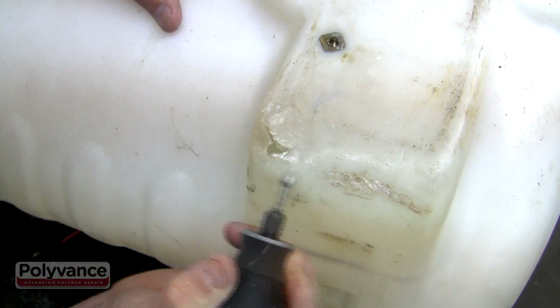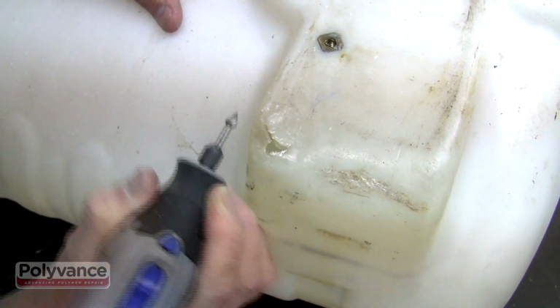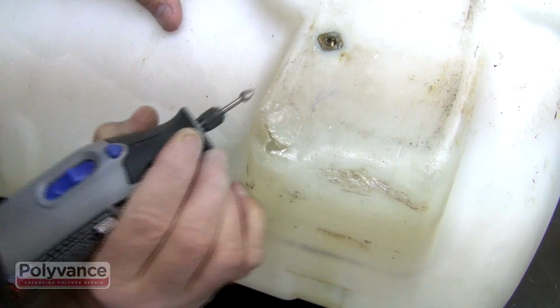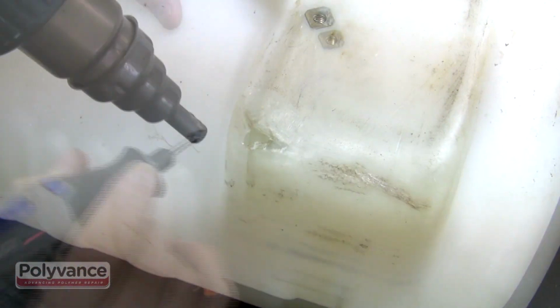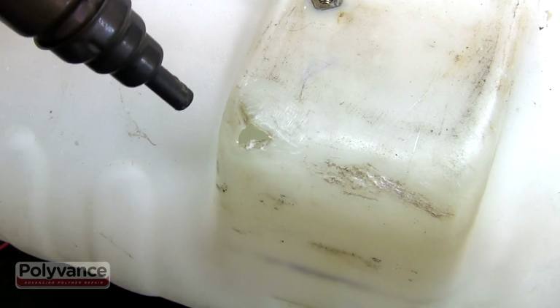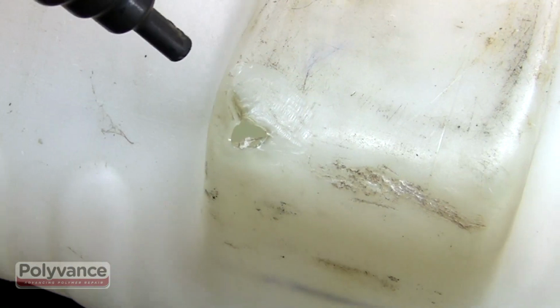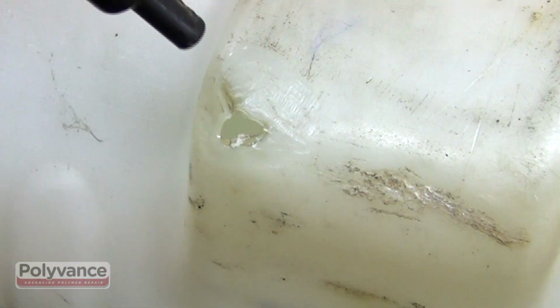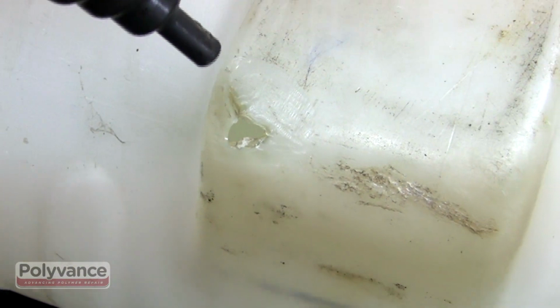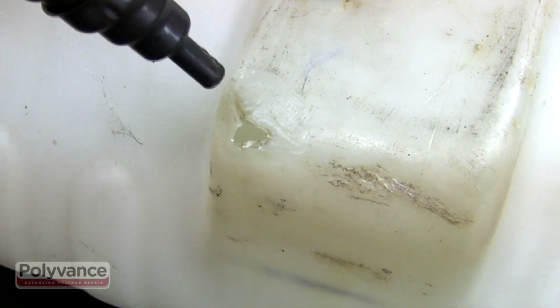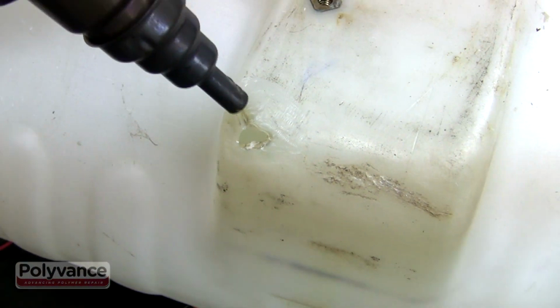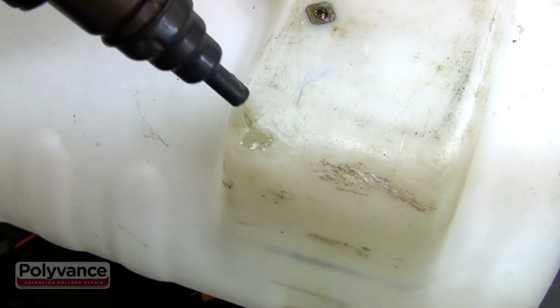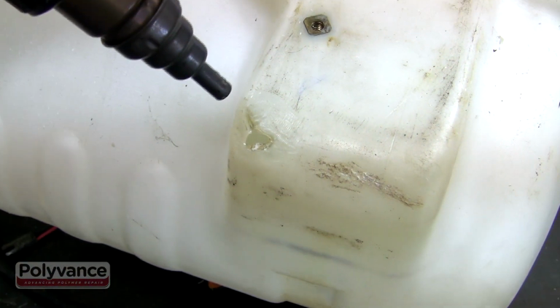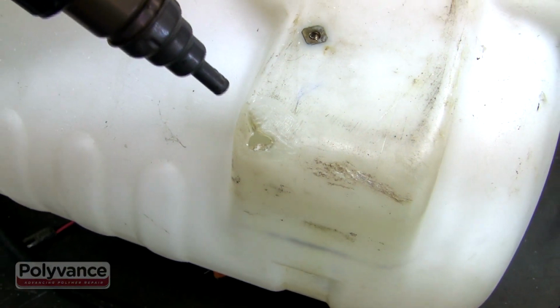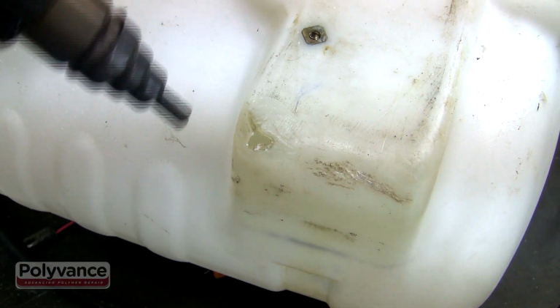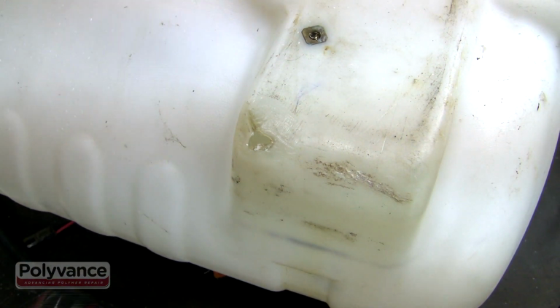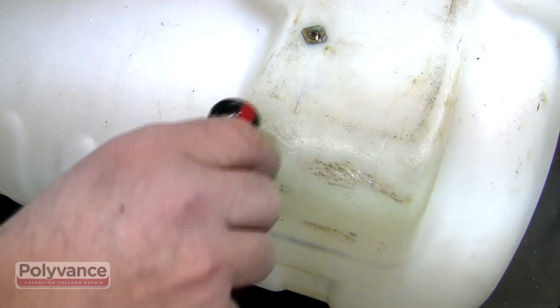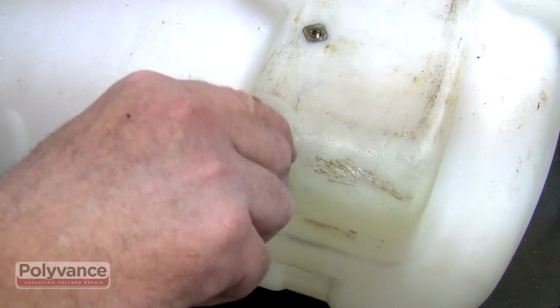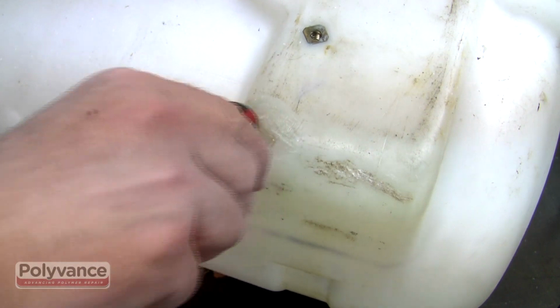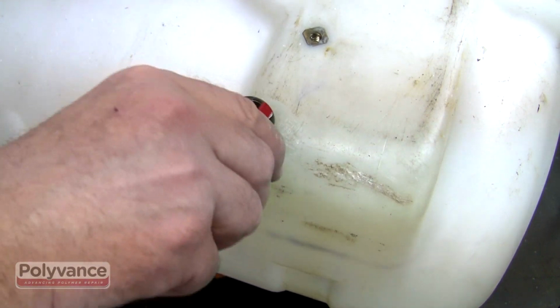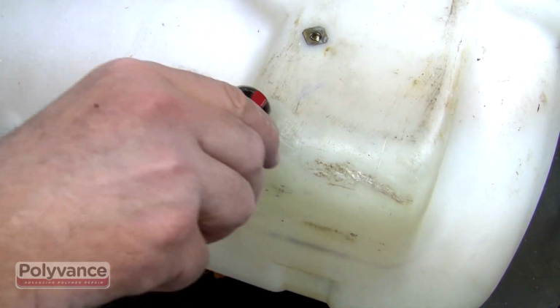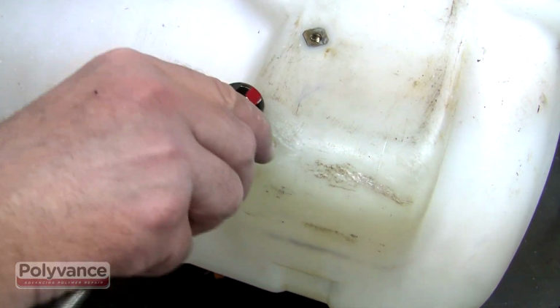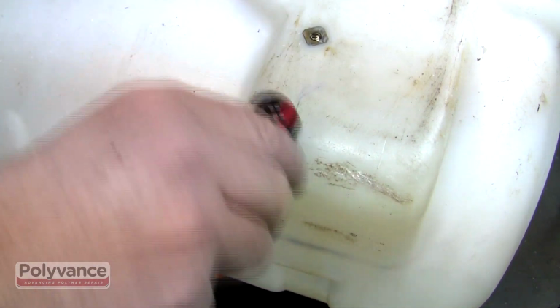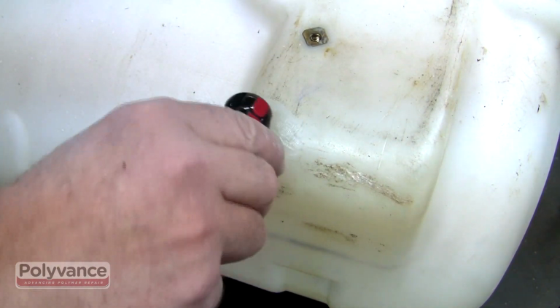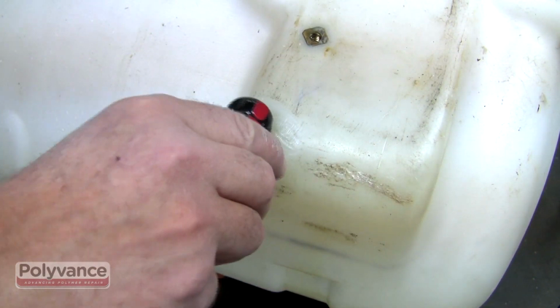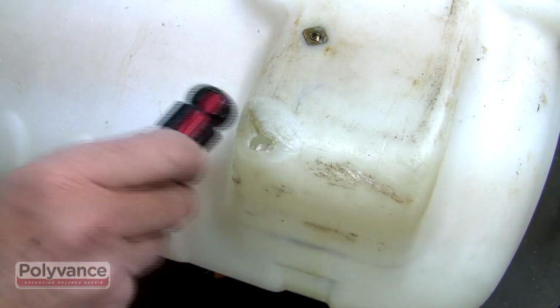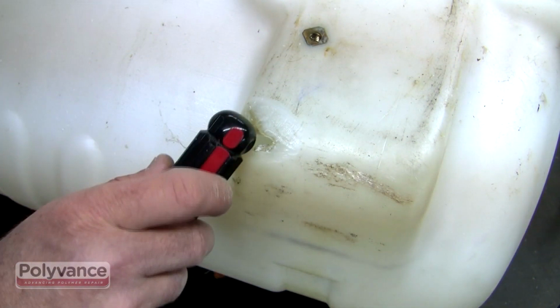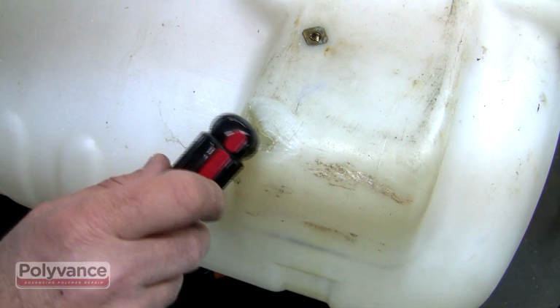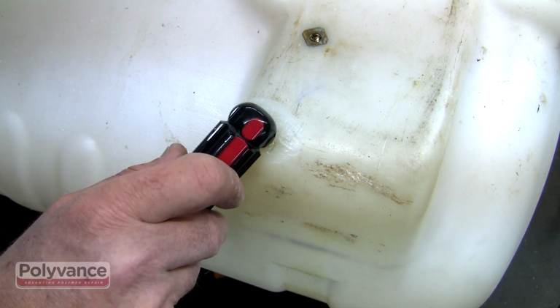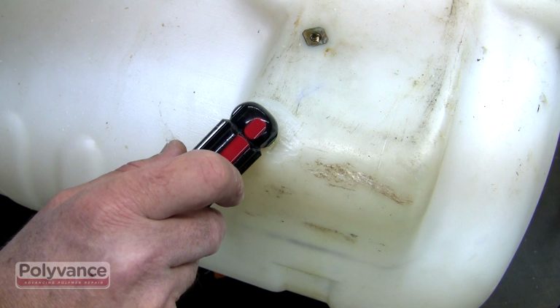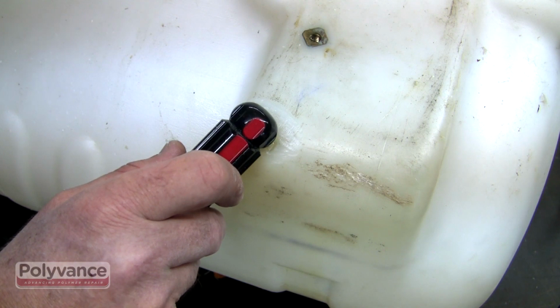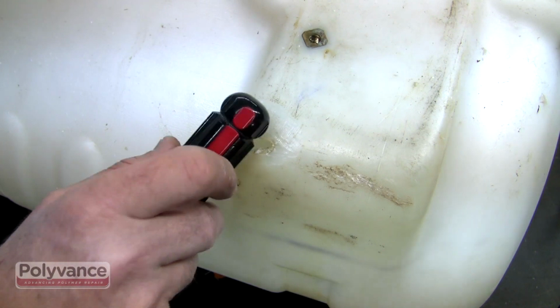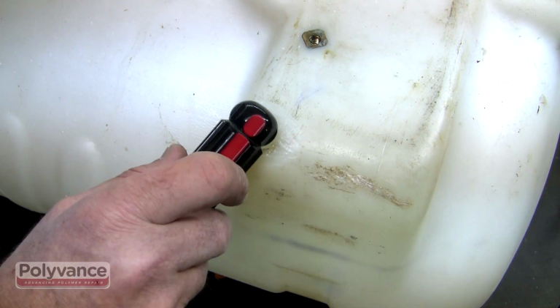When this tank was accidentally dropped, the plastic got stretched and deformed from the impact. Soften the plastic with the hot air plastic welder and use something like a screwdriver handle to push the plastic back into shape.